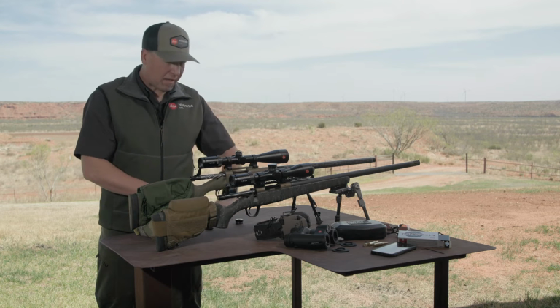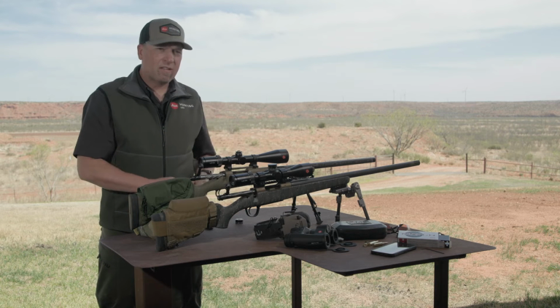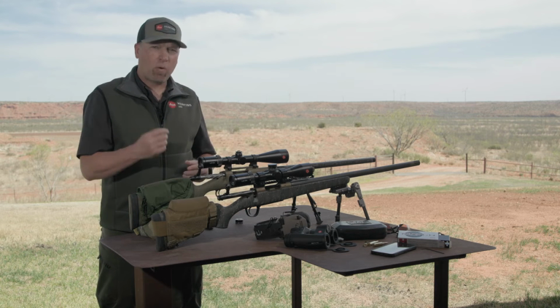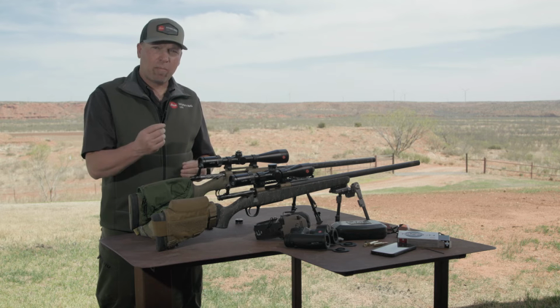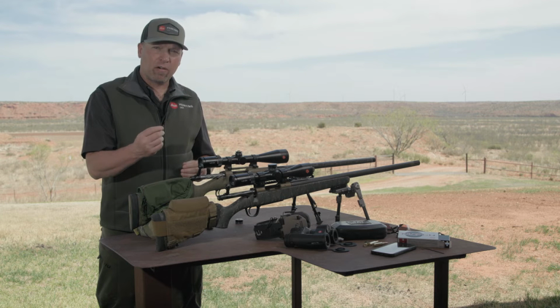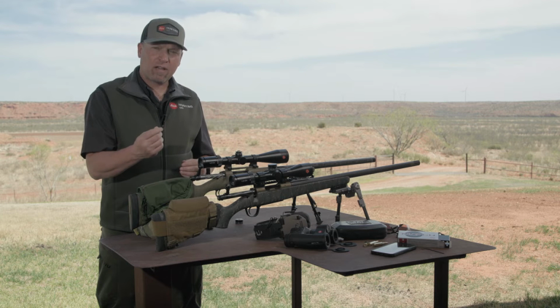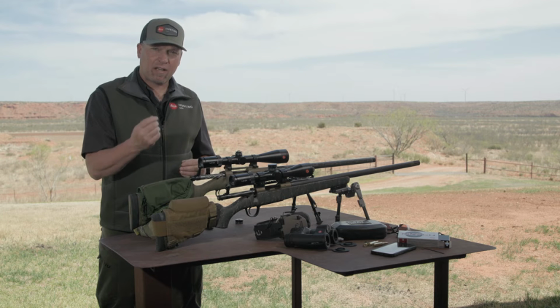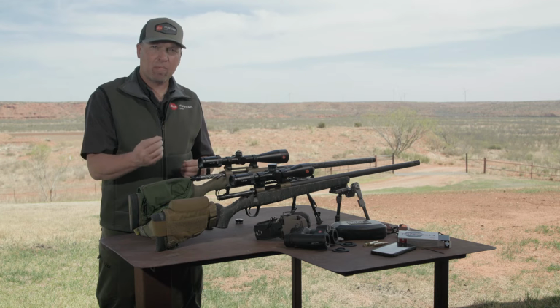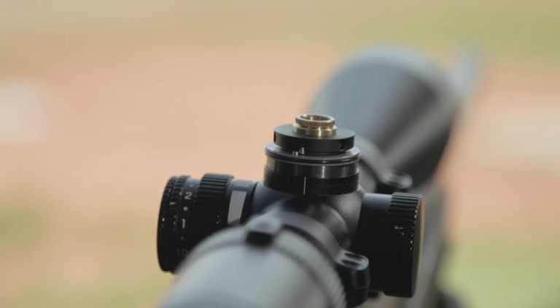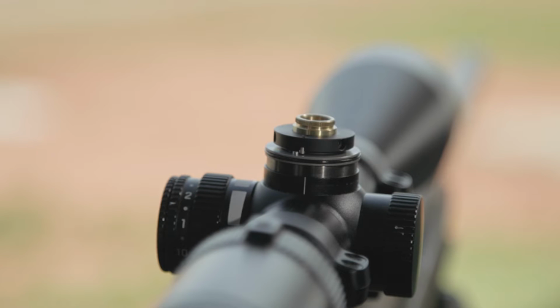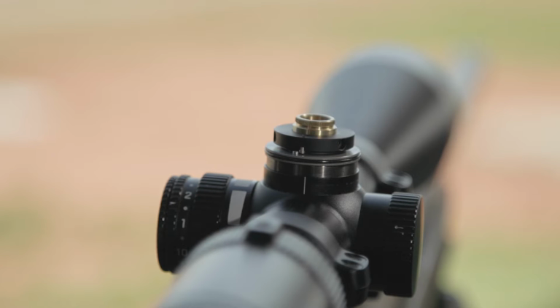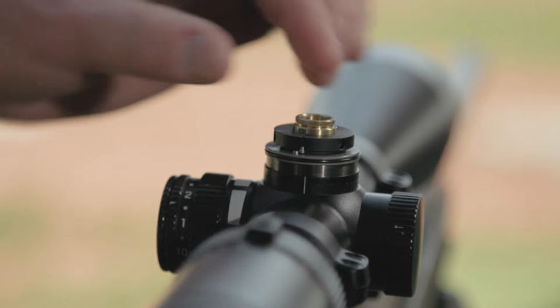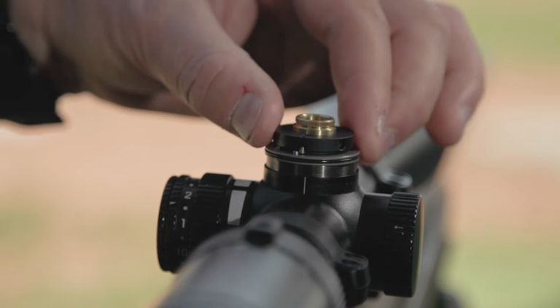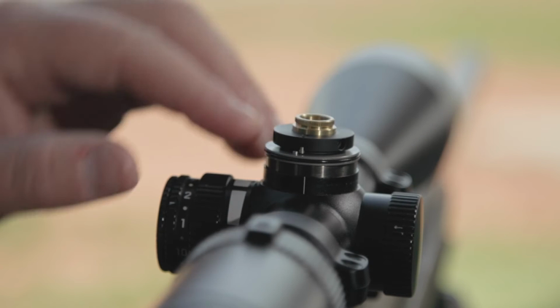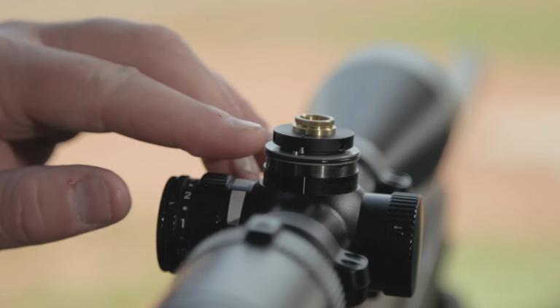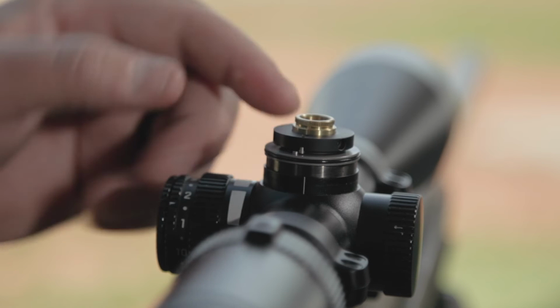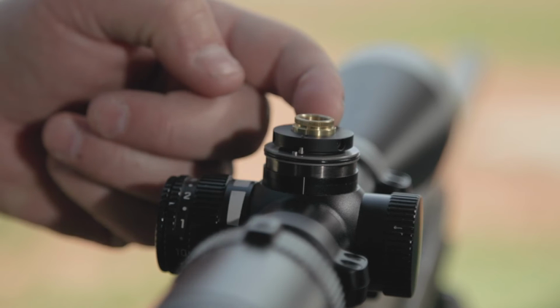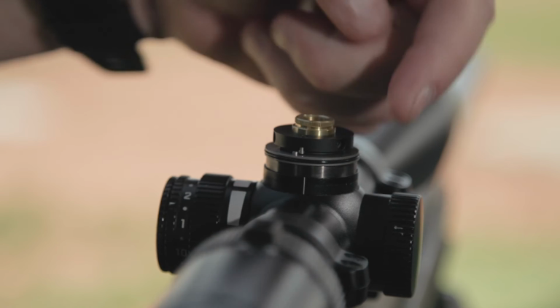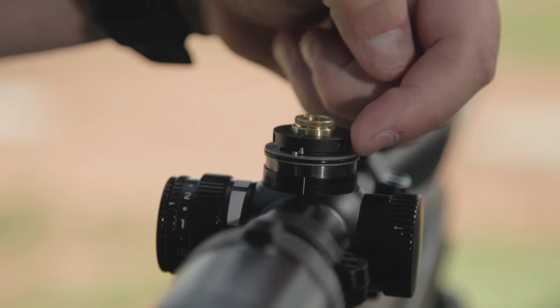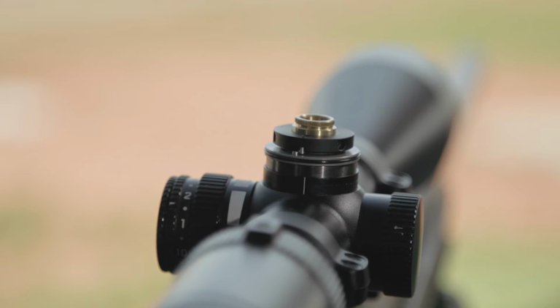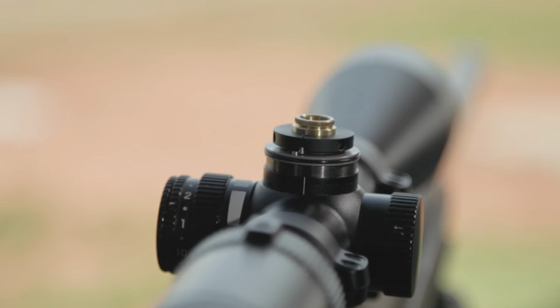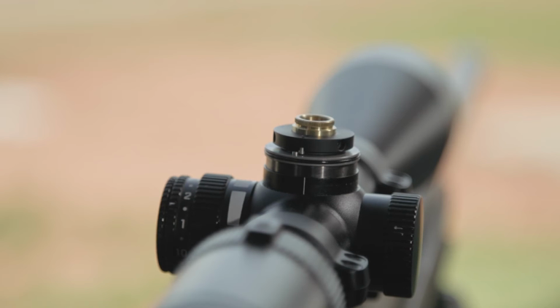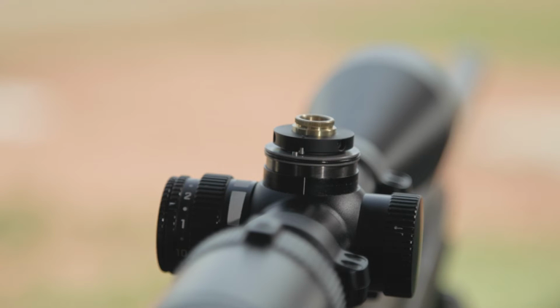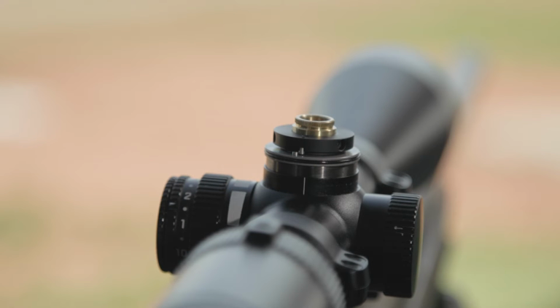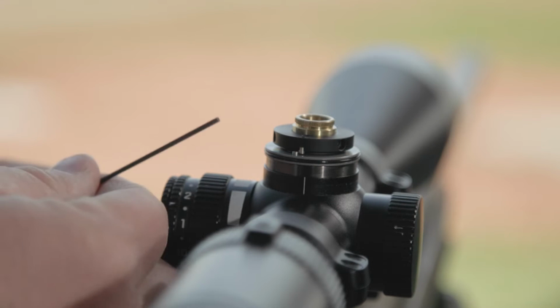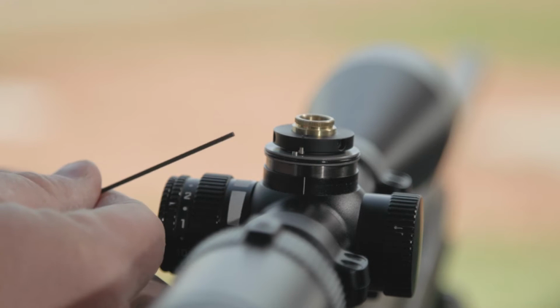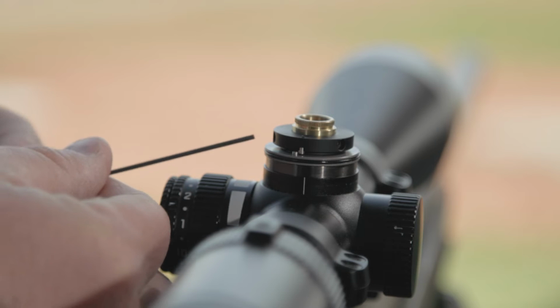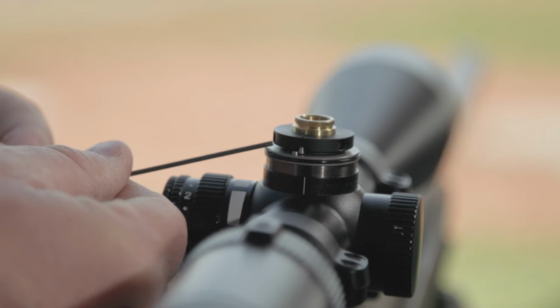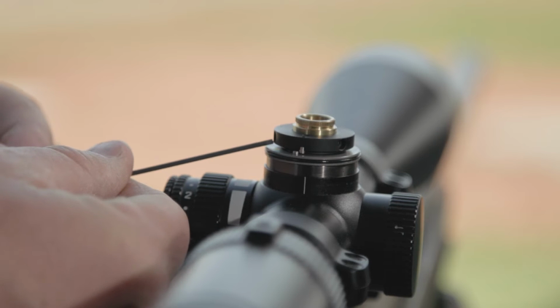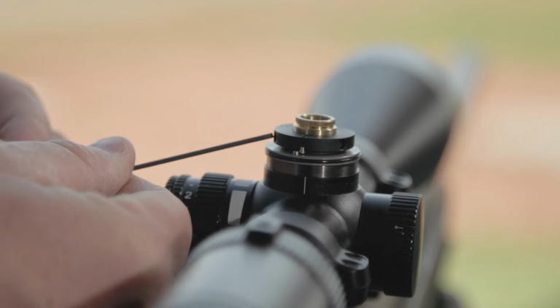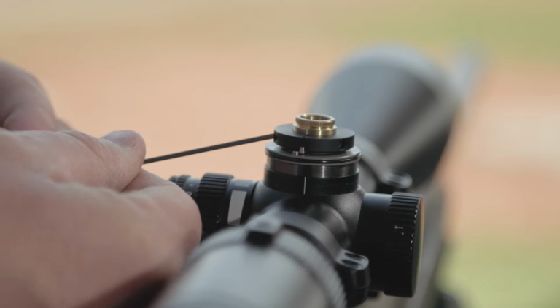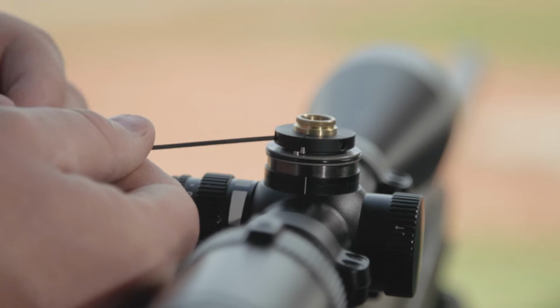Next, take the one and a half millimeter hex key that it came with. You'll see that you have three different hex nuts on the scope. Loosen them all — they are non-captive screws, so don't take them all the way out. Just loosen them up.